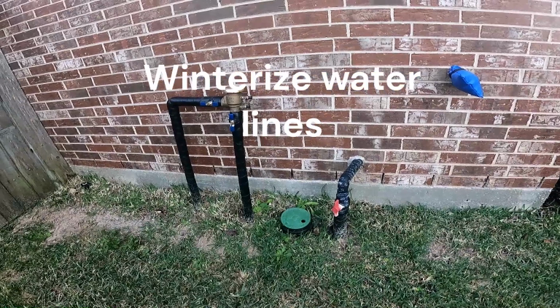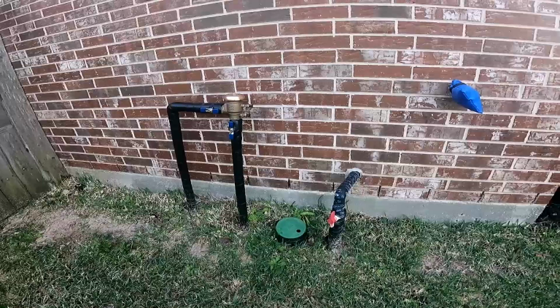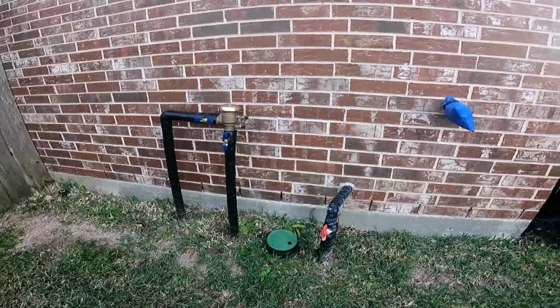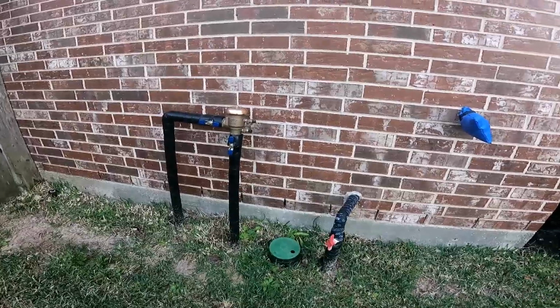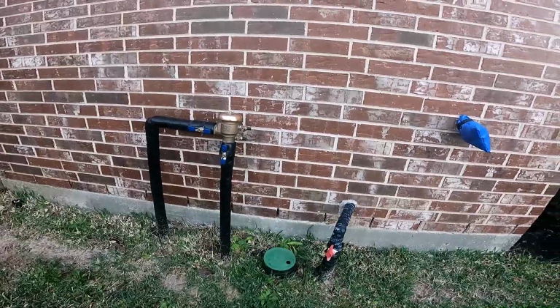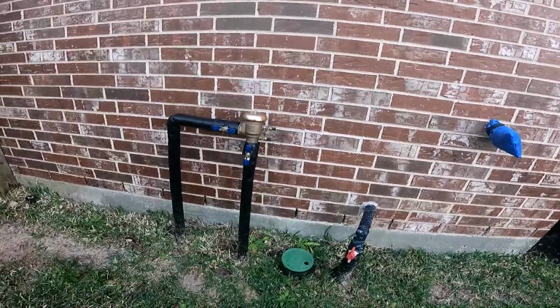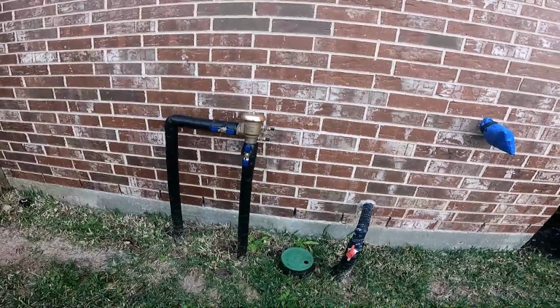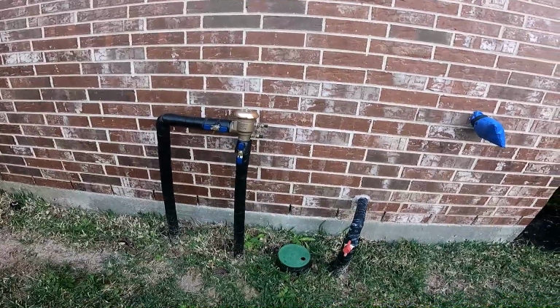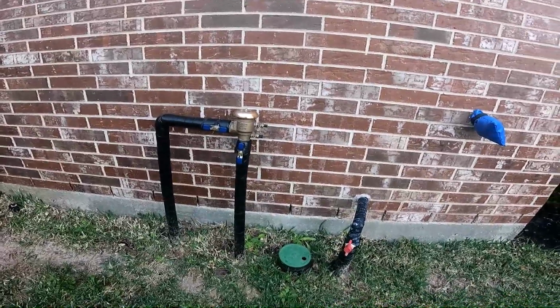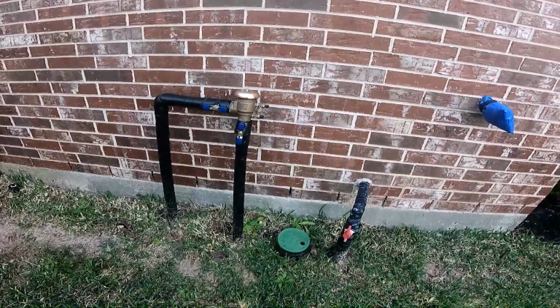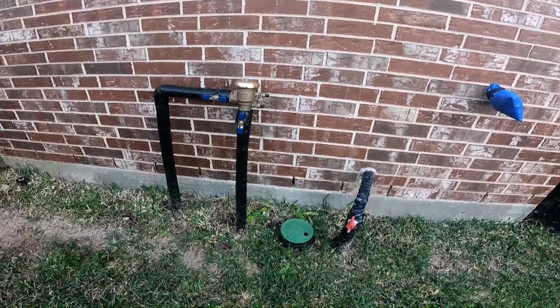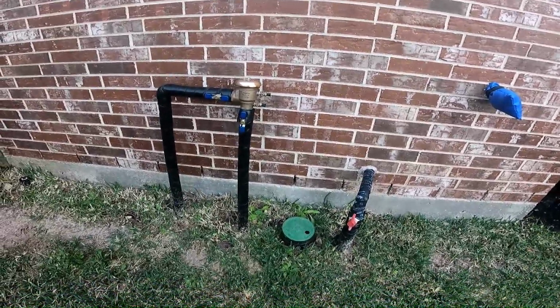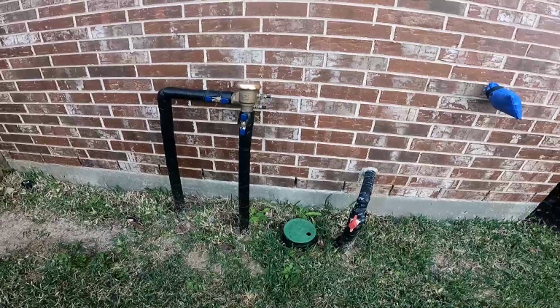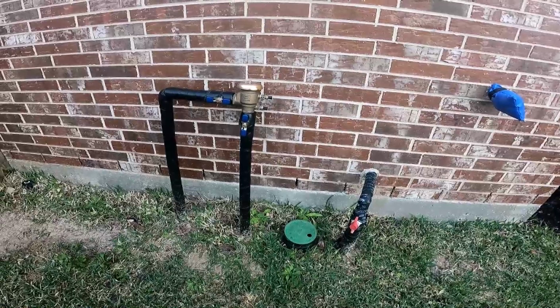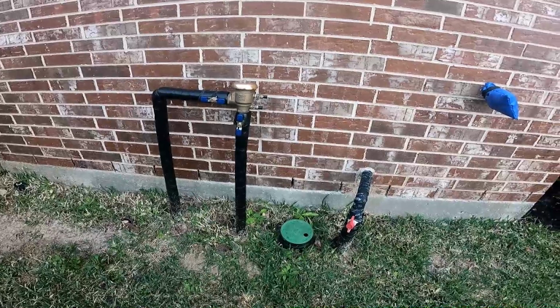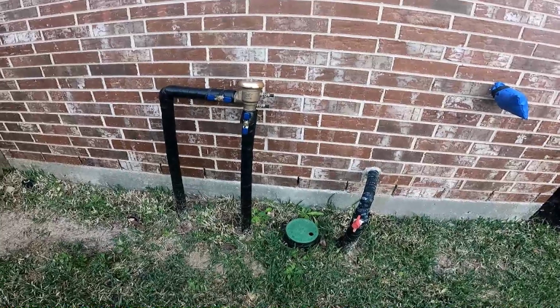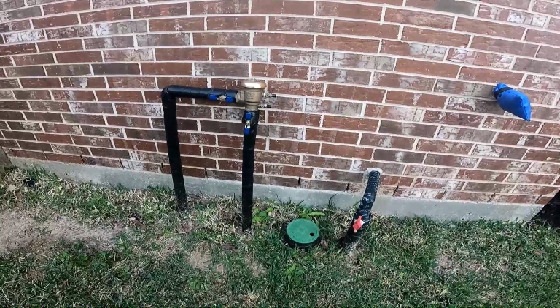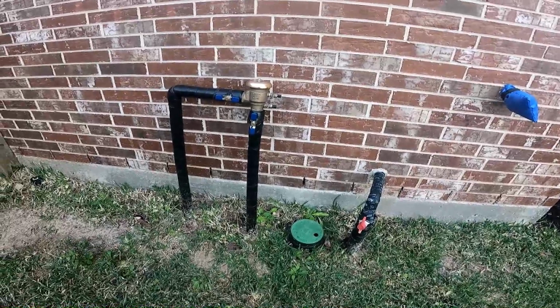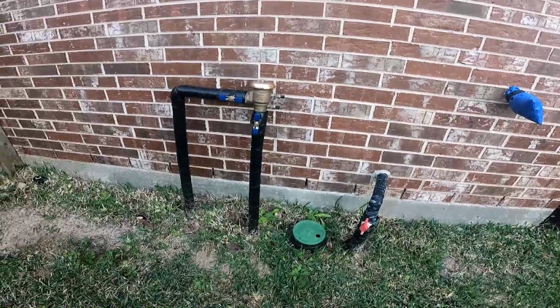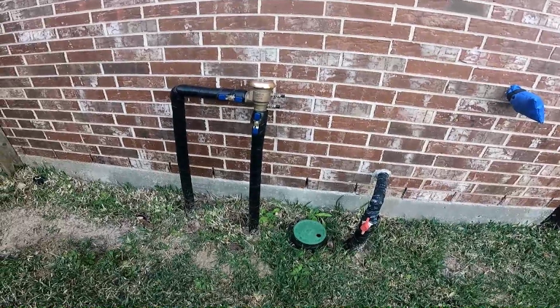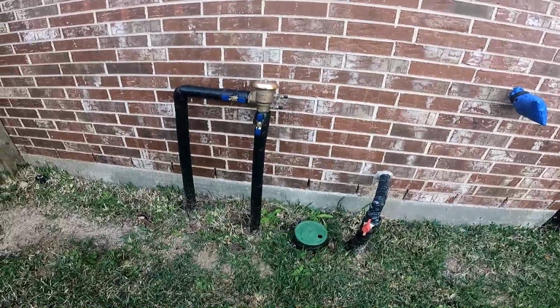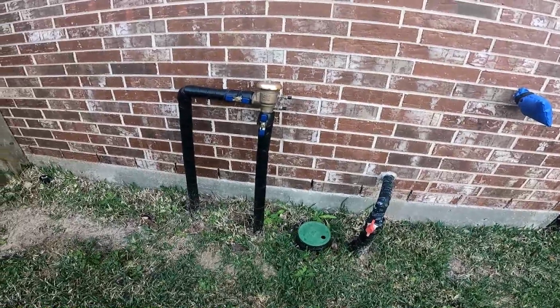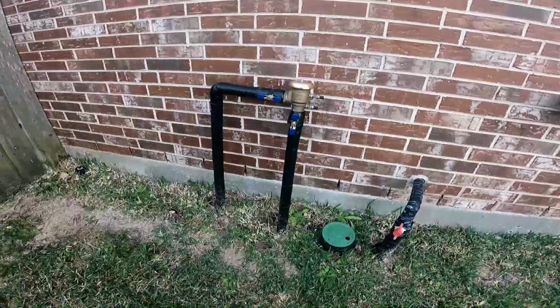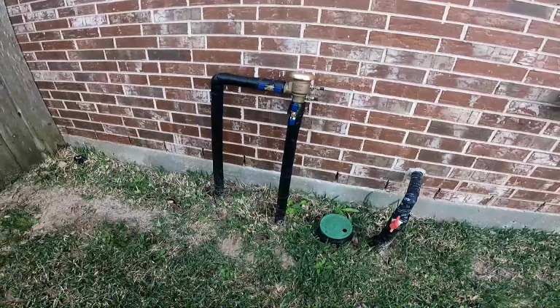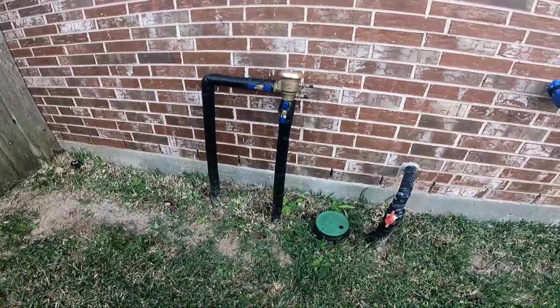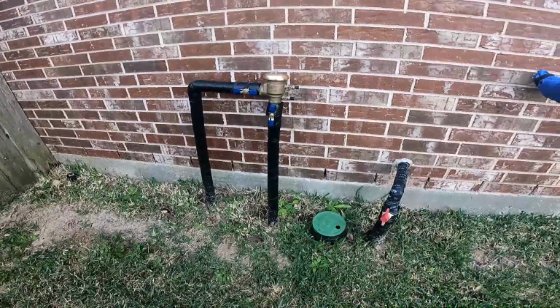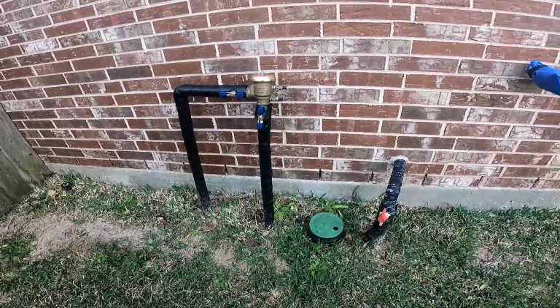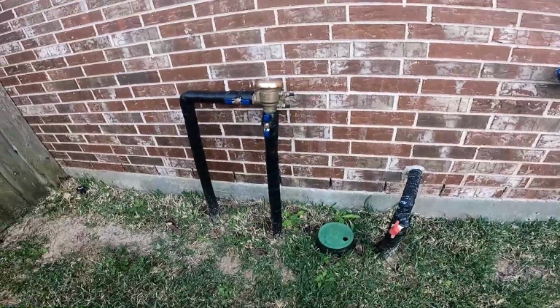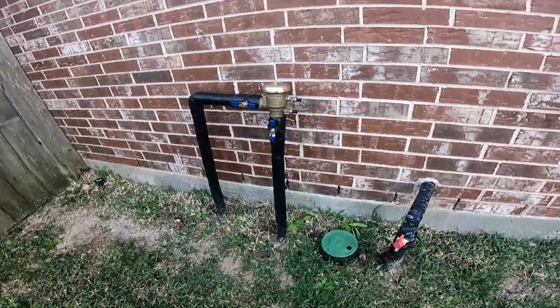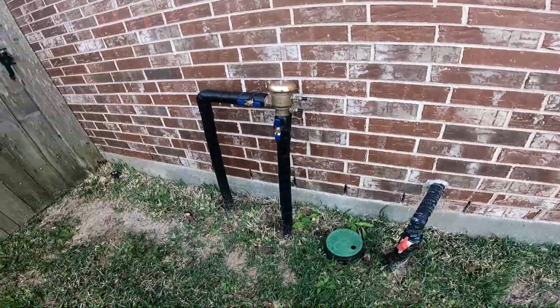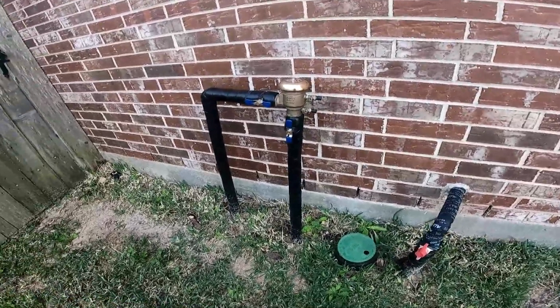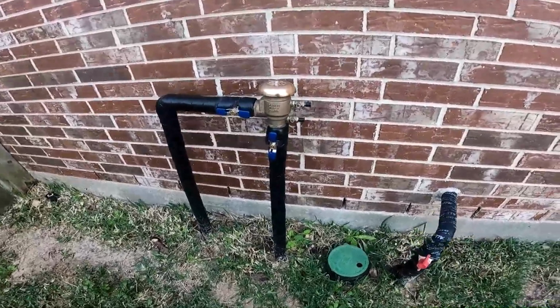Today I'm going to show you how to winterize the water lines outside. This is basically going to prevent these lines from freezing and breaking. The first thing we want to do is close the water valve that's underground.